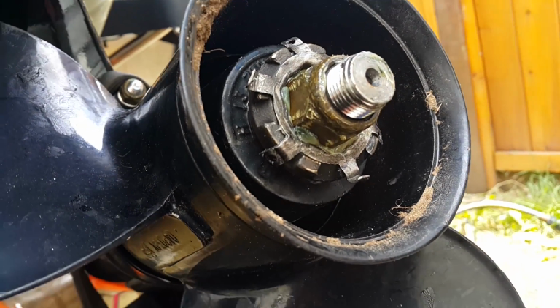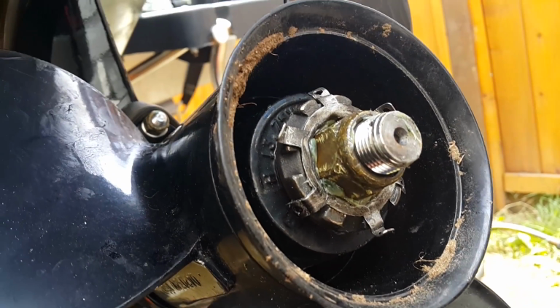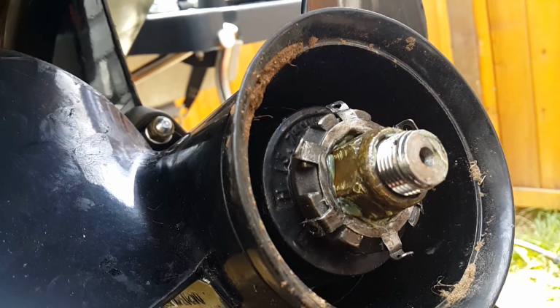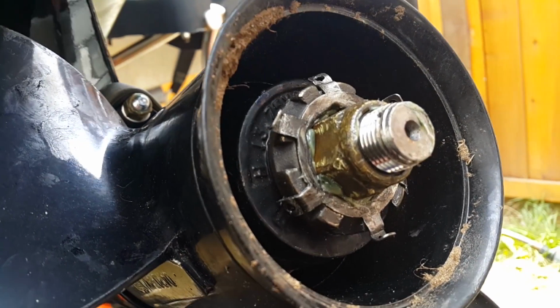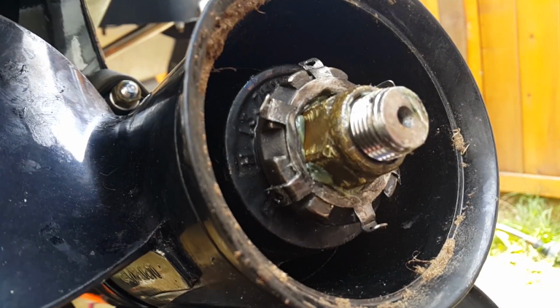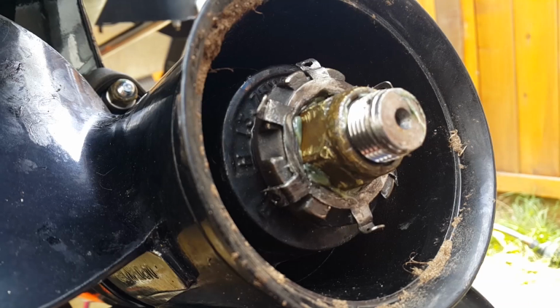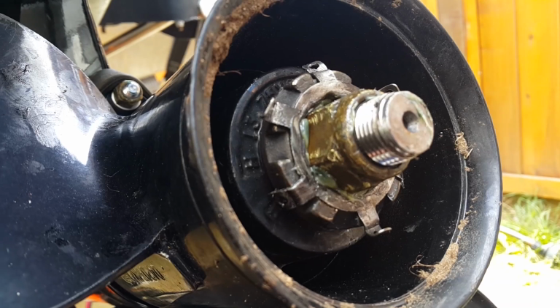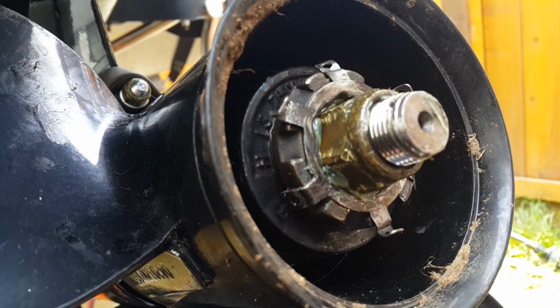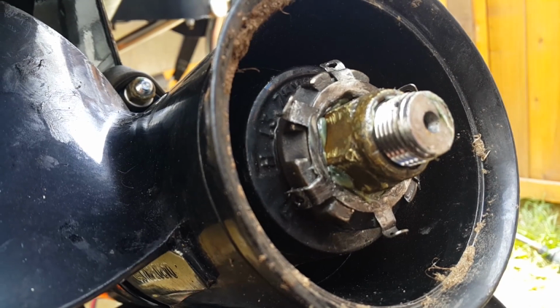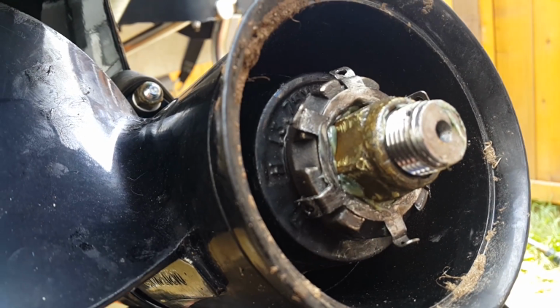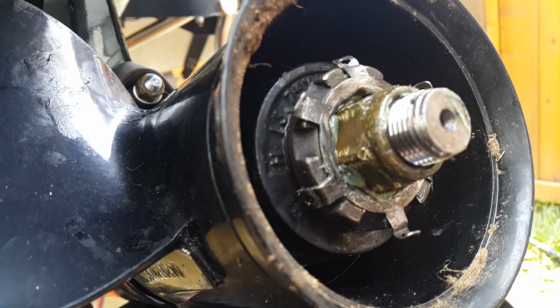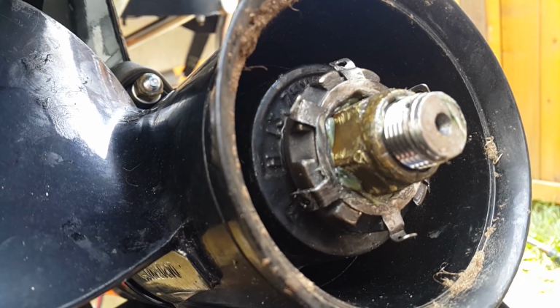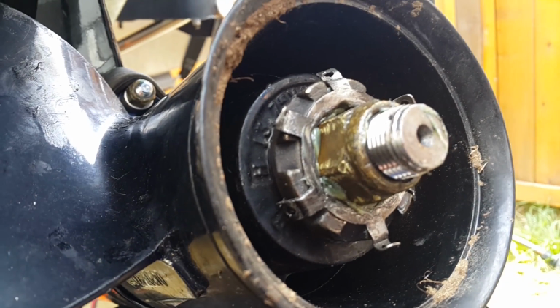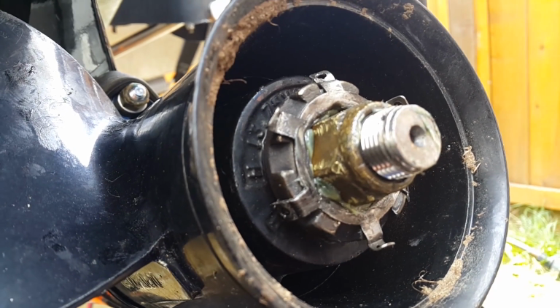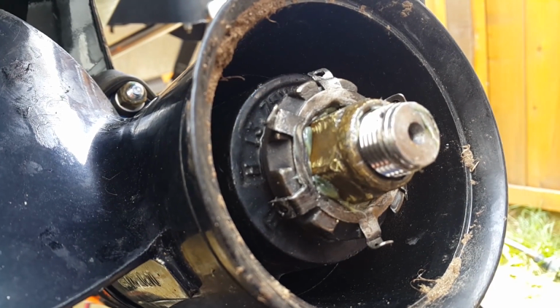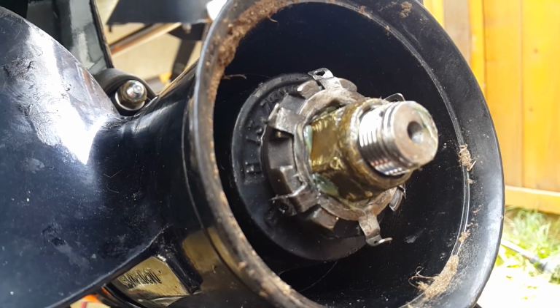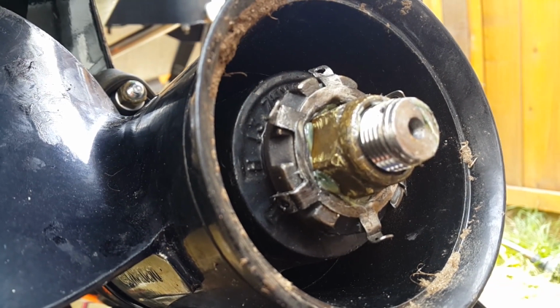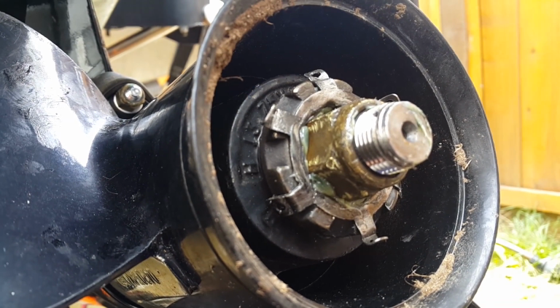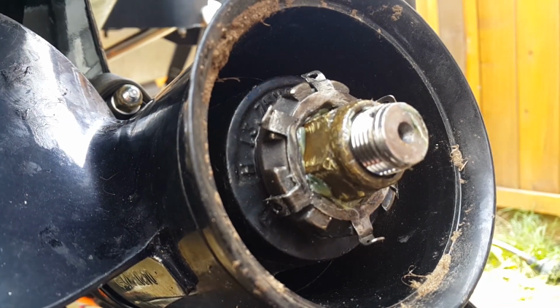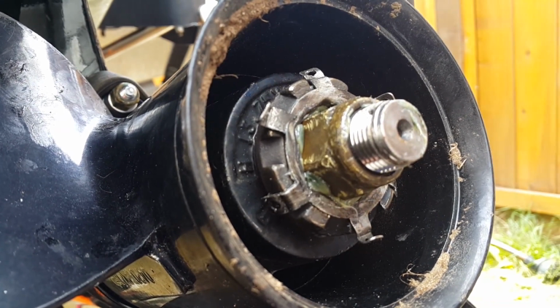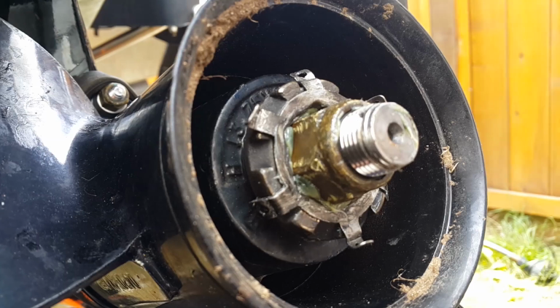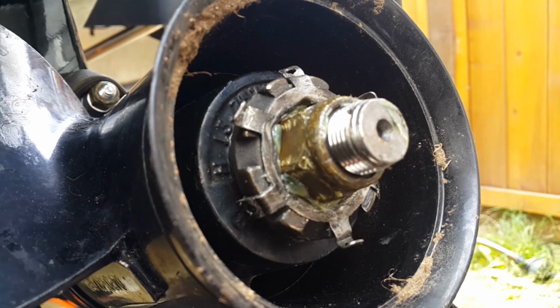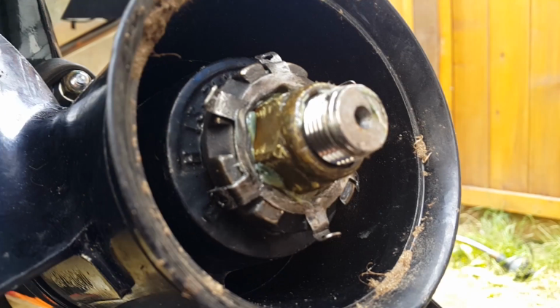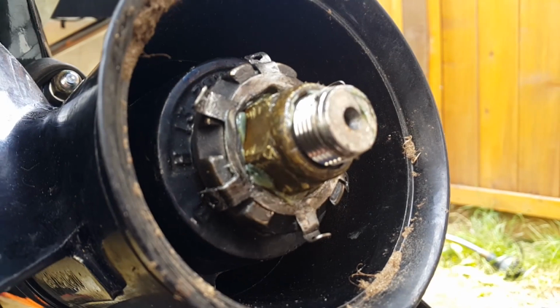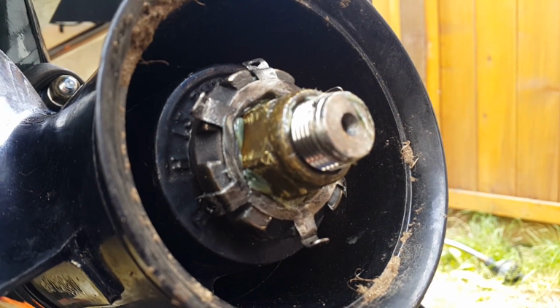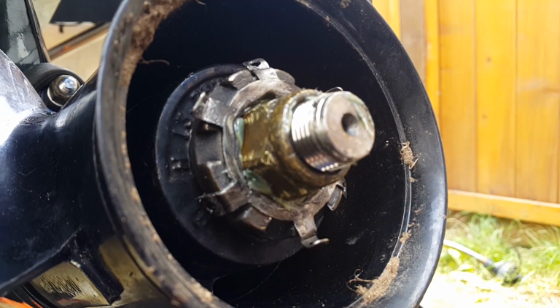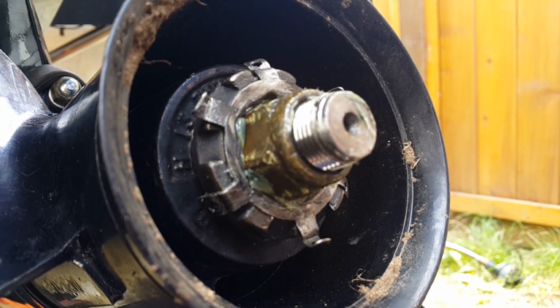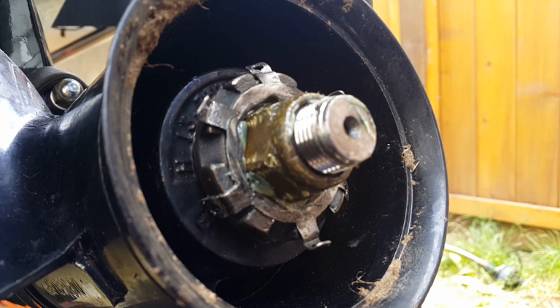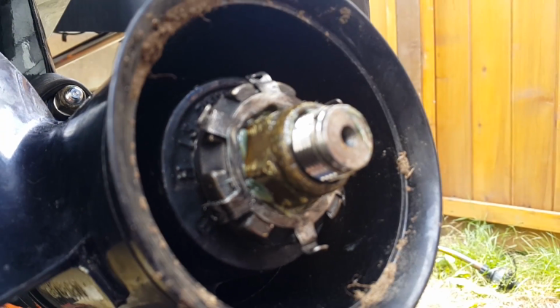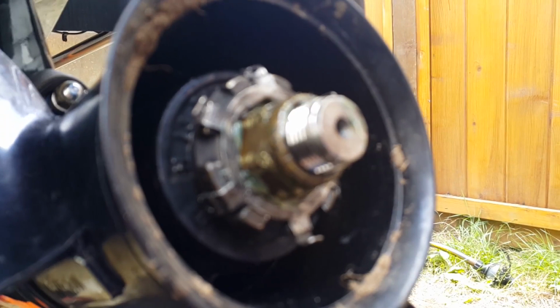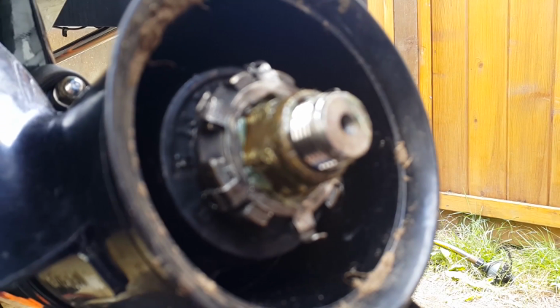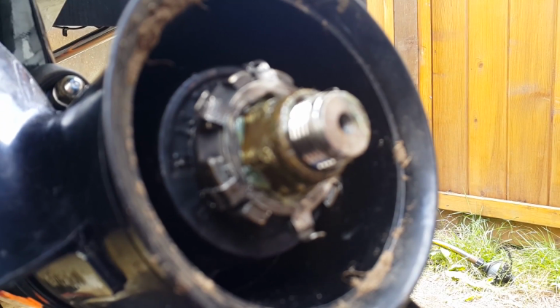That's how to change a prop on a command thrust gear case, which is the same as larger motors like the 75 and the 110.